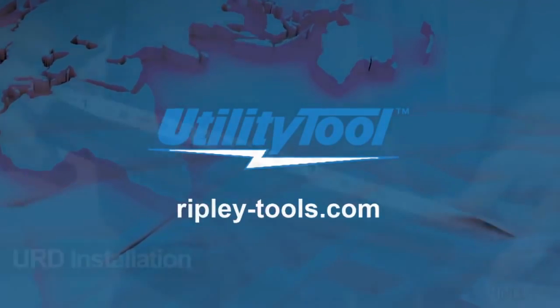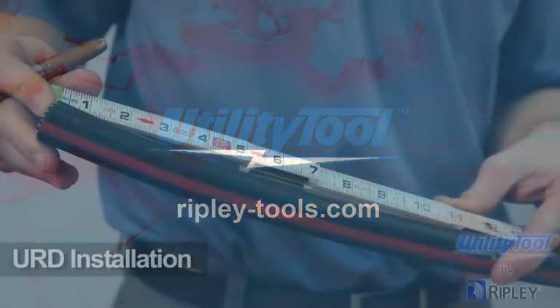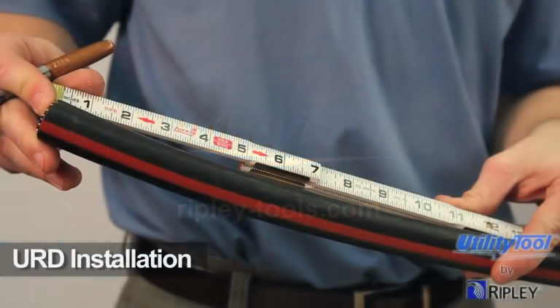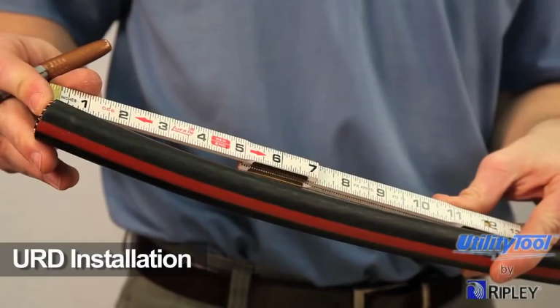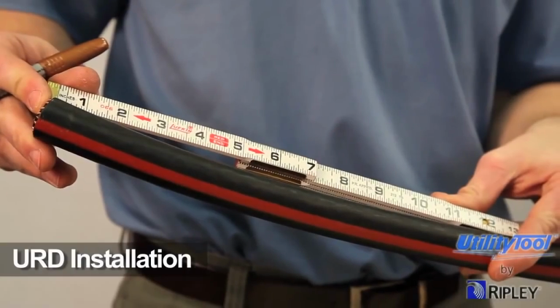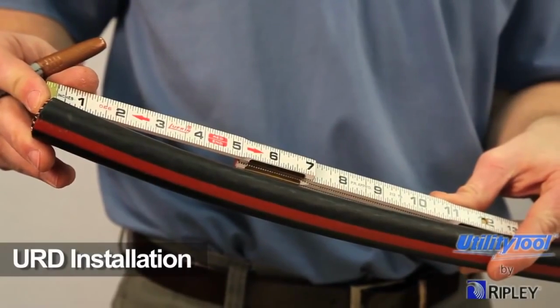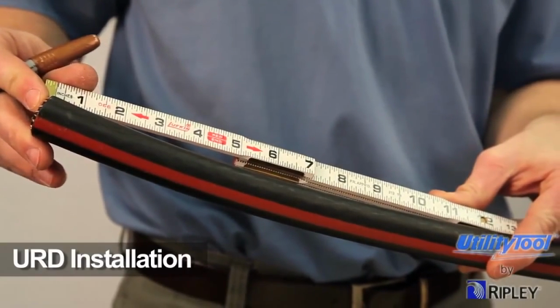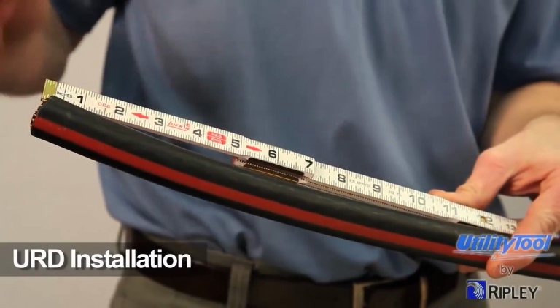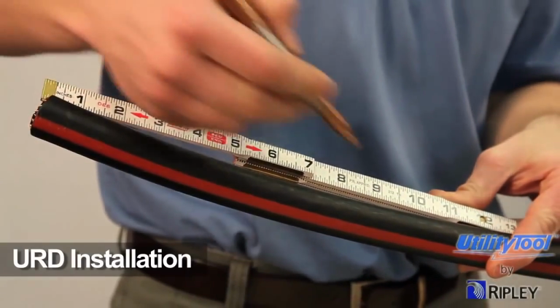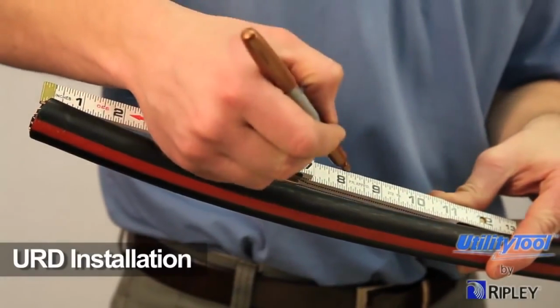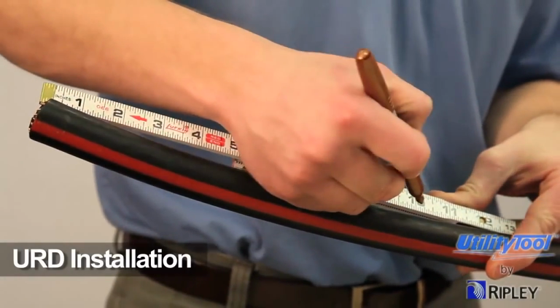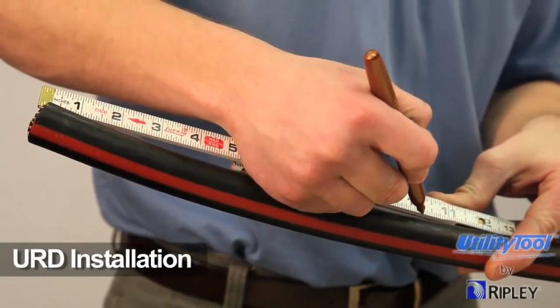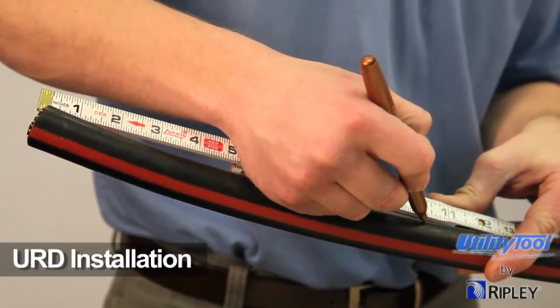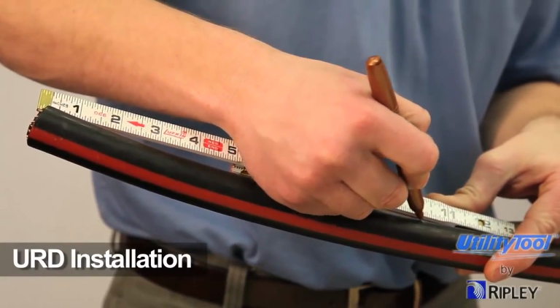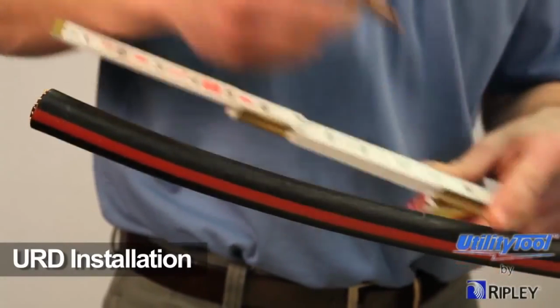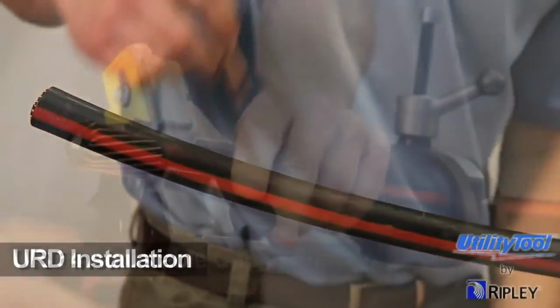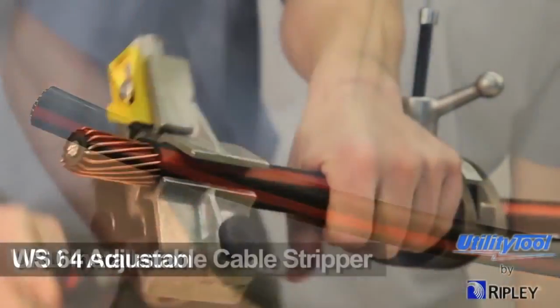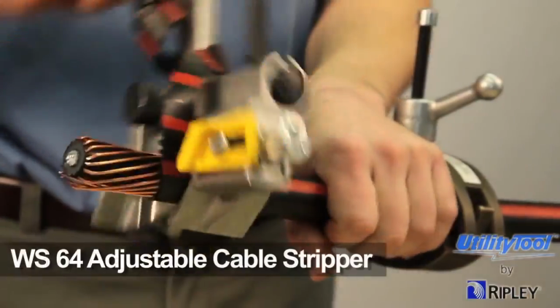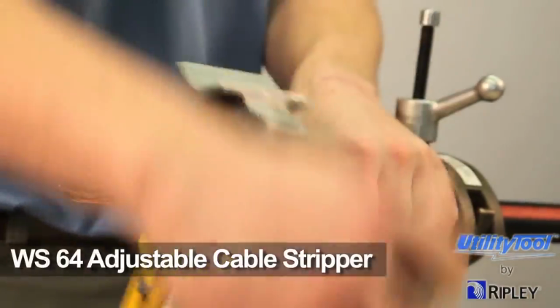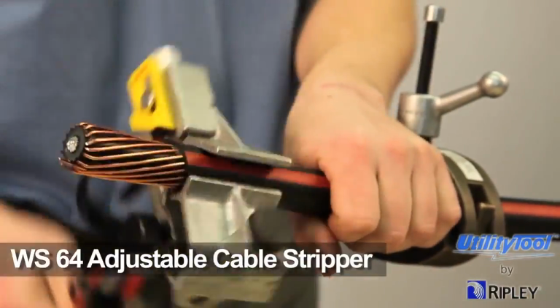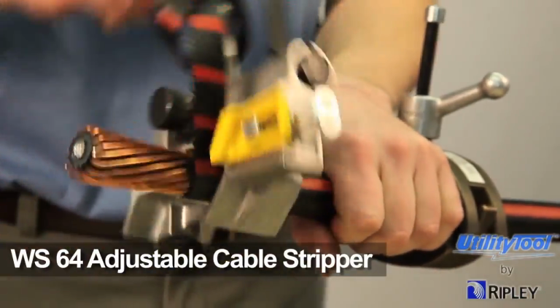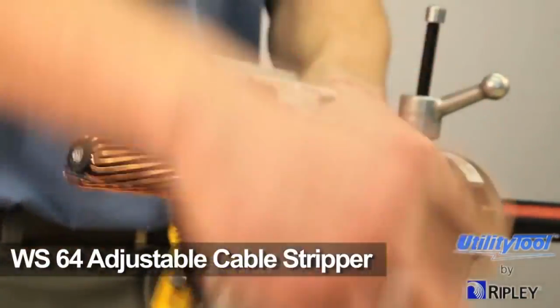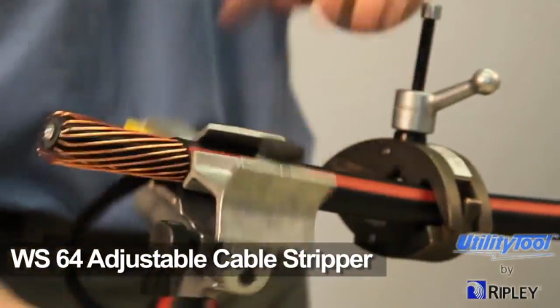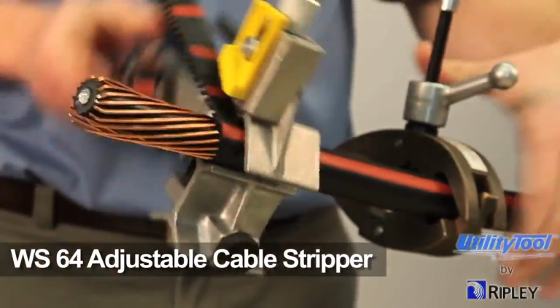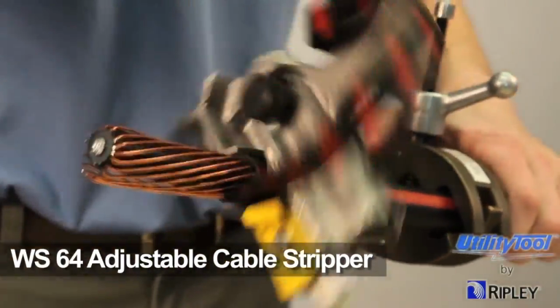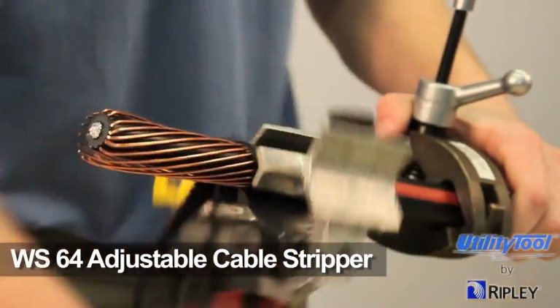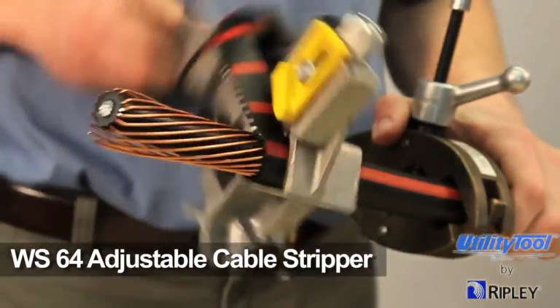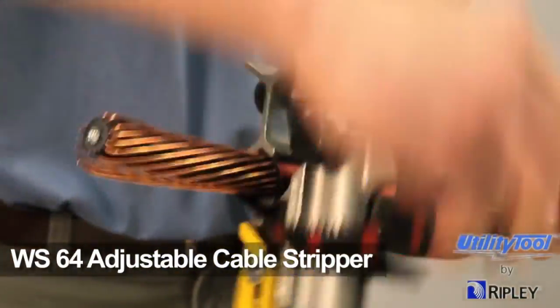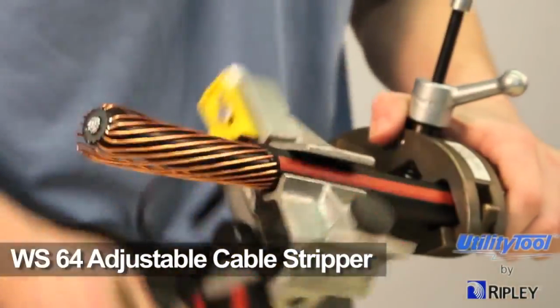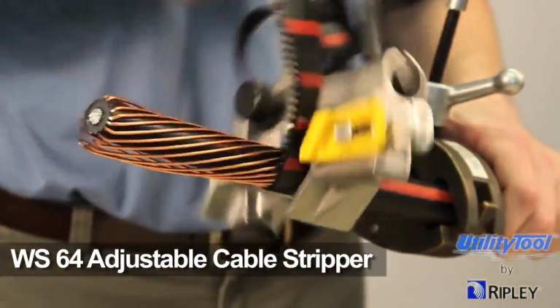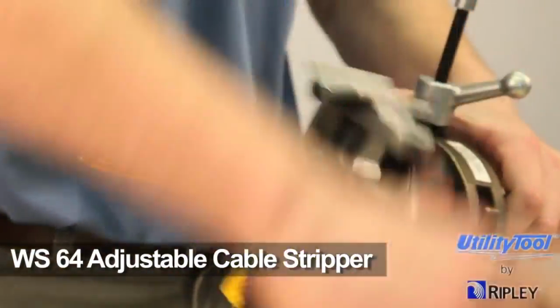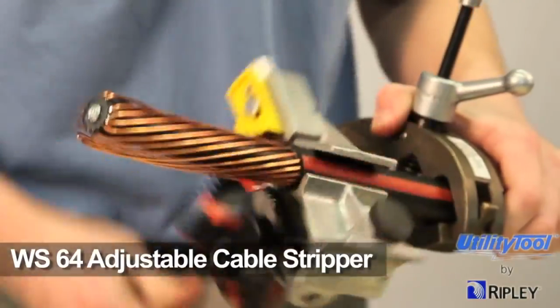For URD installations, begin the cable preparation process by measuring the jacket cutback. Next, use the WS64 adjustable cable stripper tool to end strip the outer jacket.